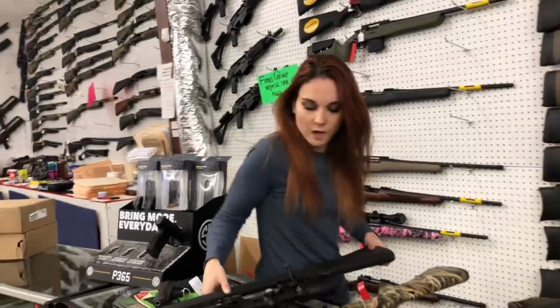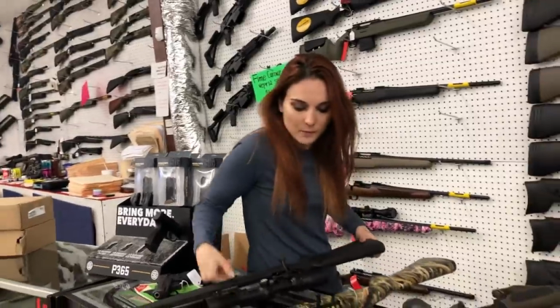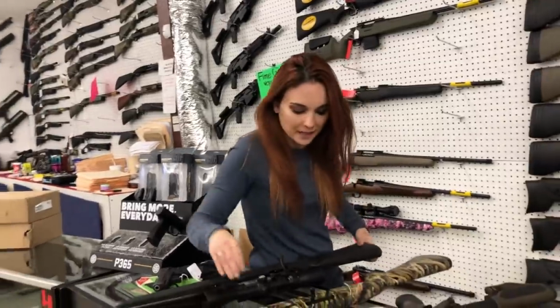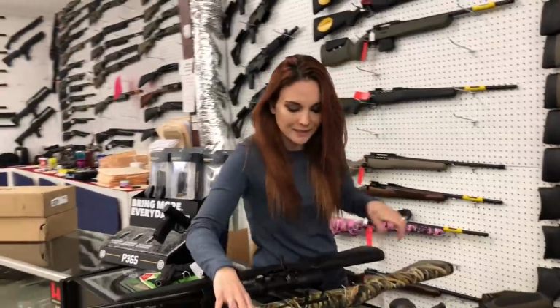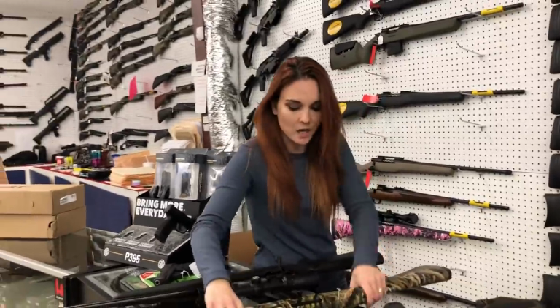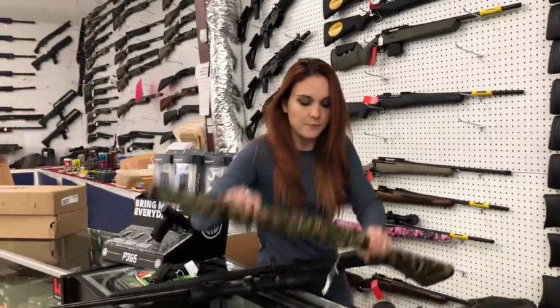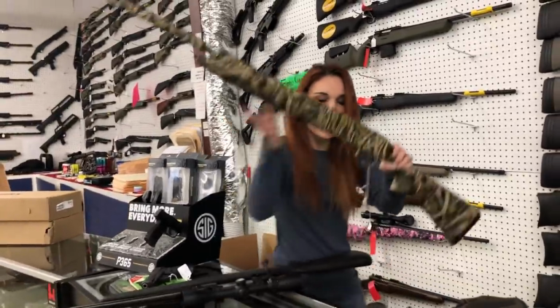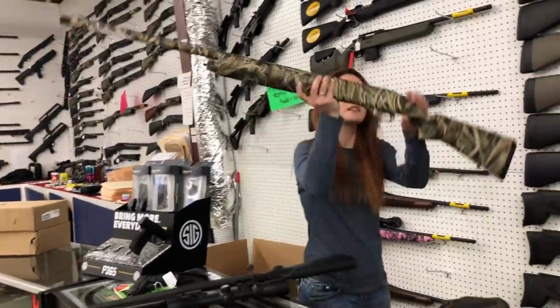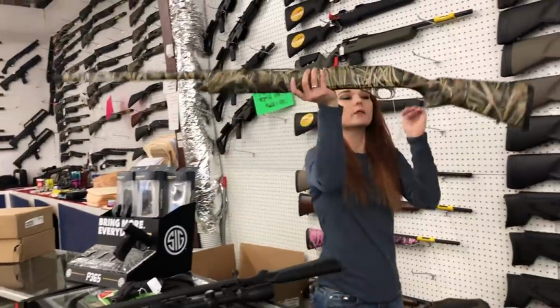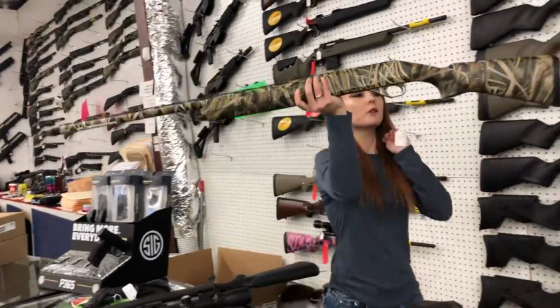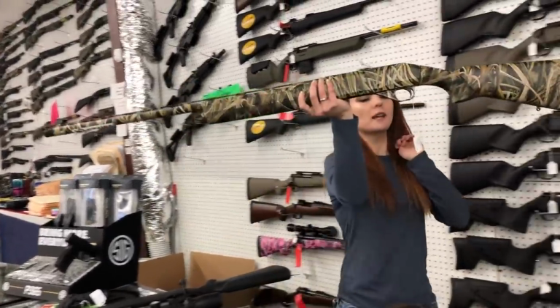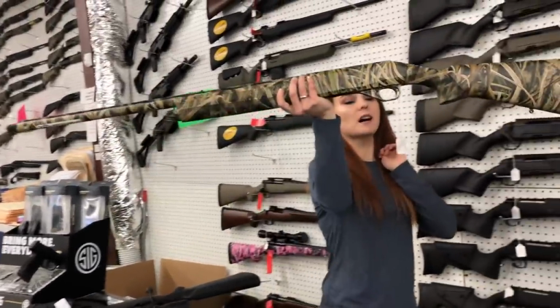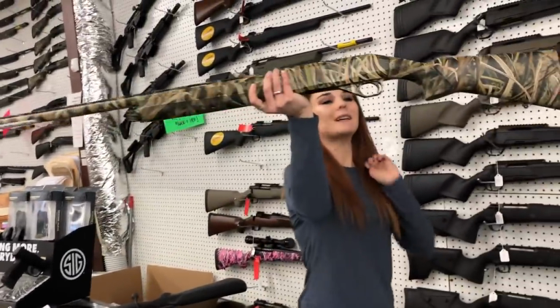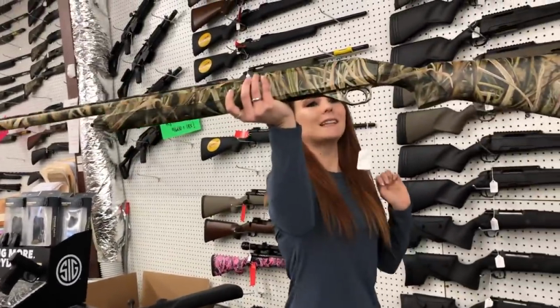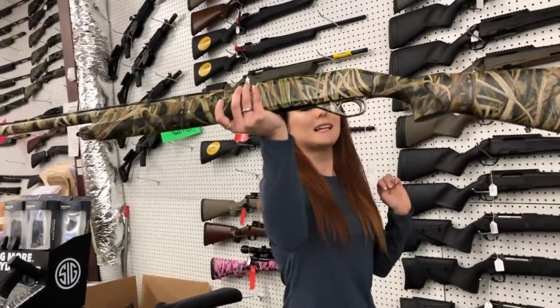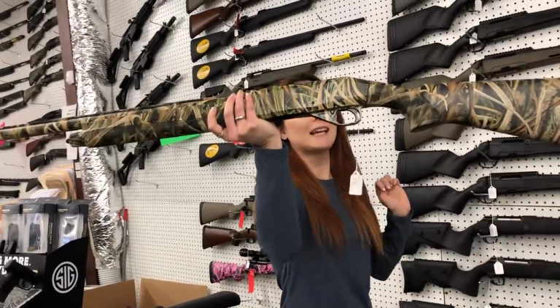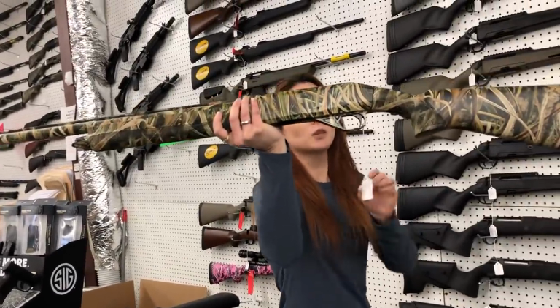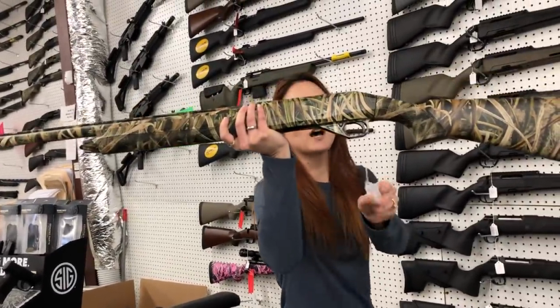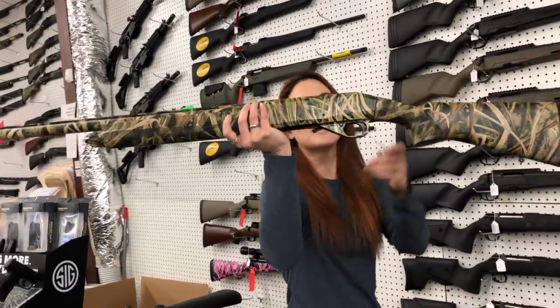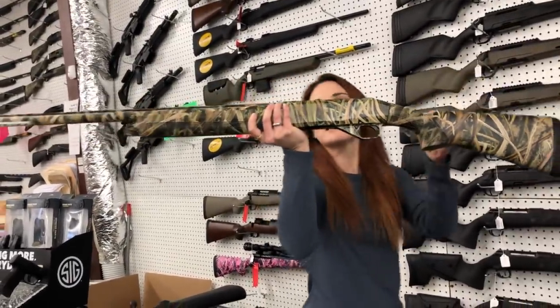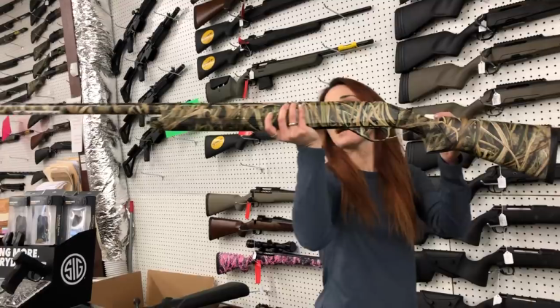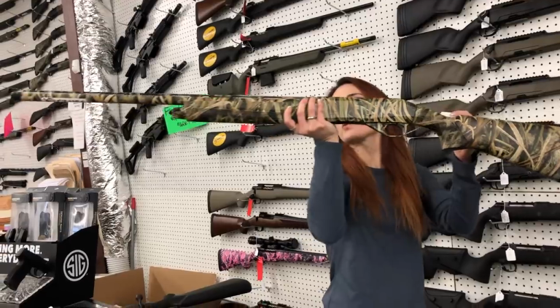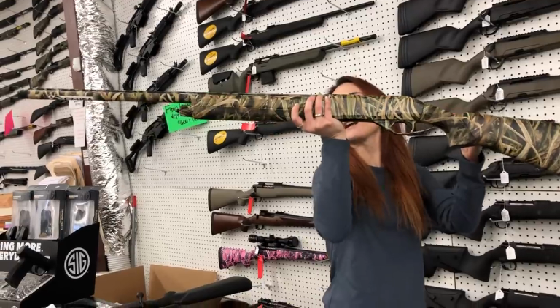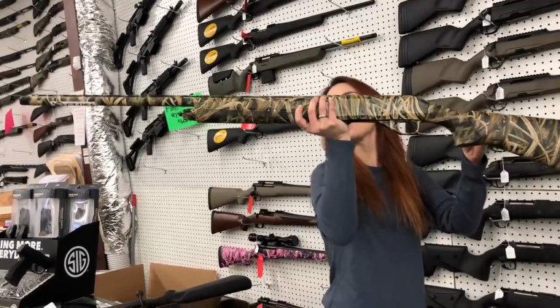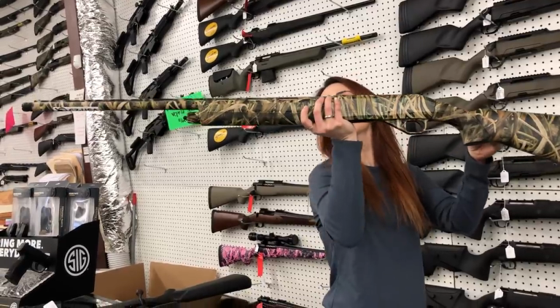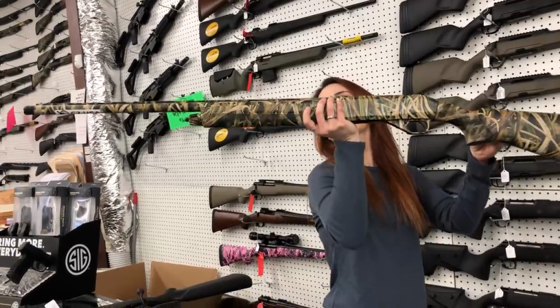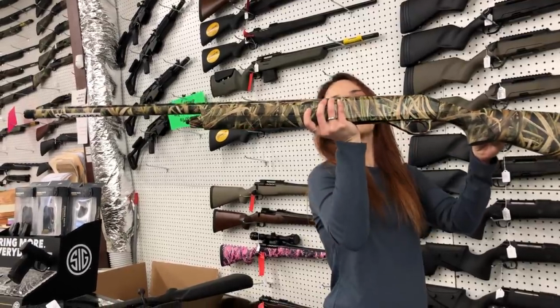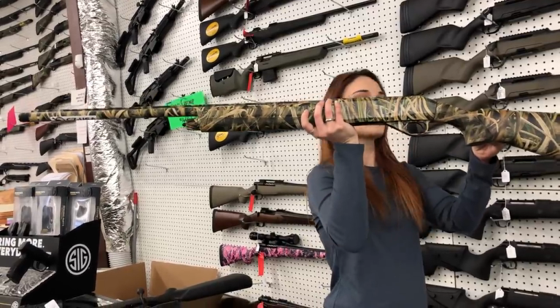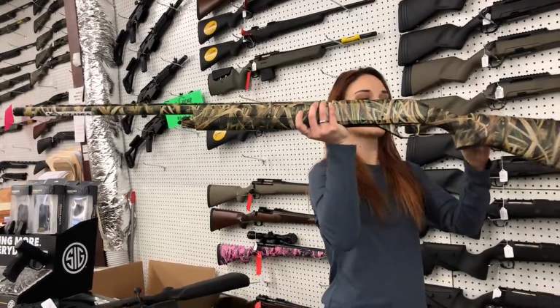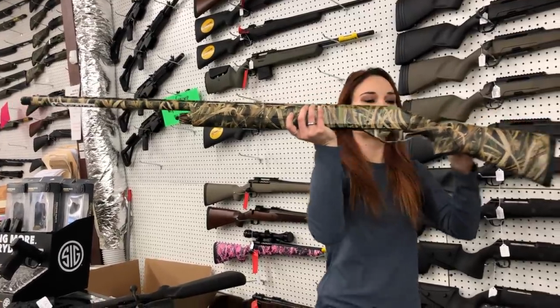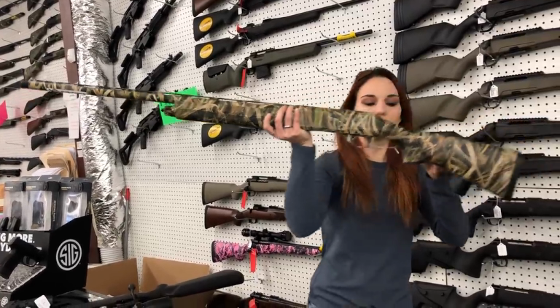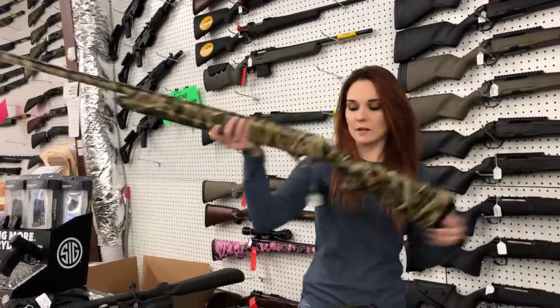For my new stuff, absolutely beautiful camo CZ 1012 — semi-auto 12 gauge with external chokes. She's going to be $625.